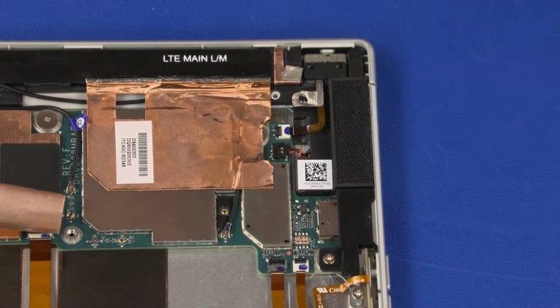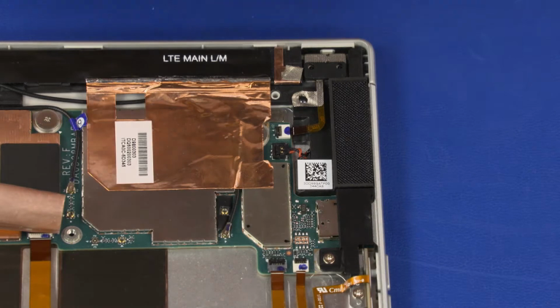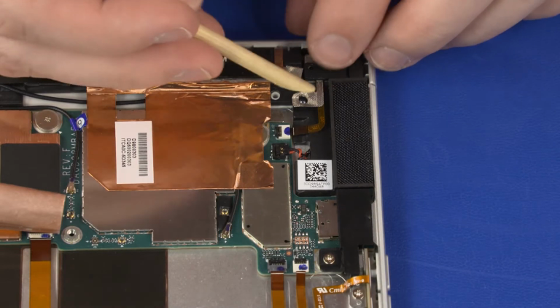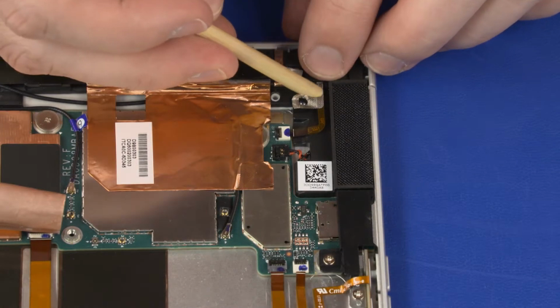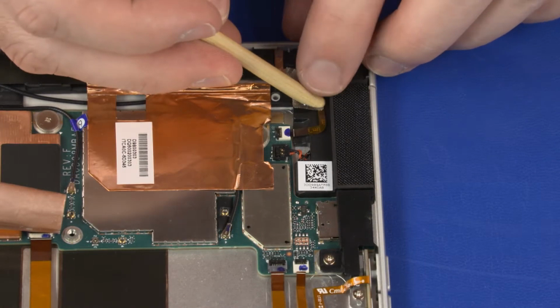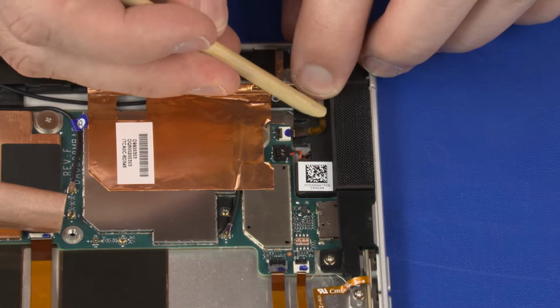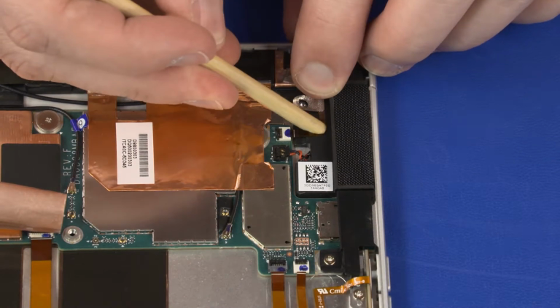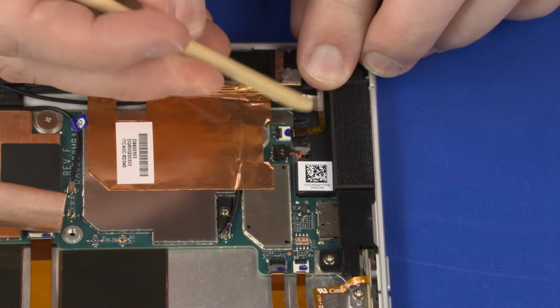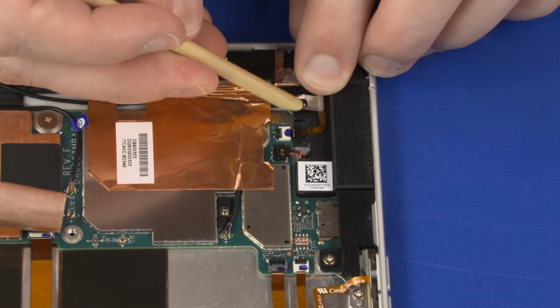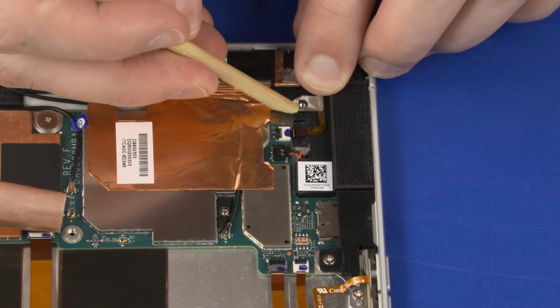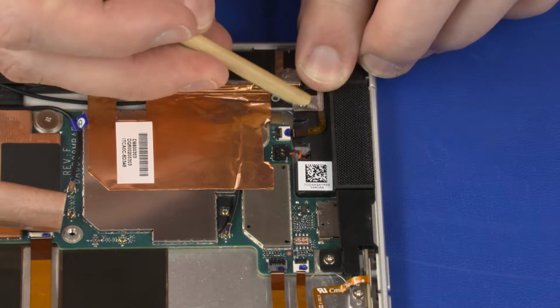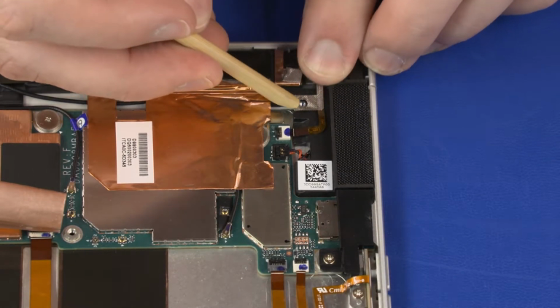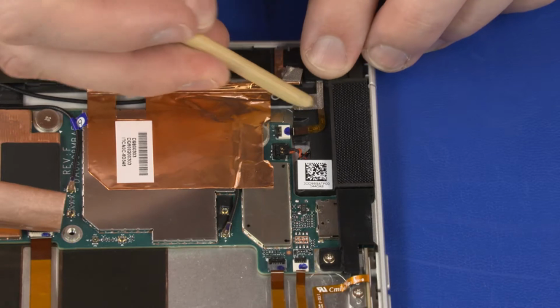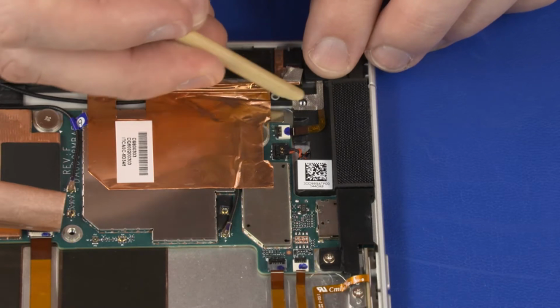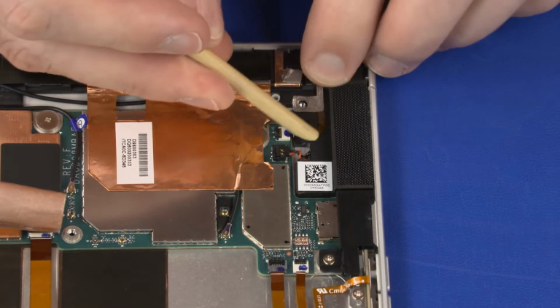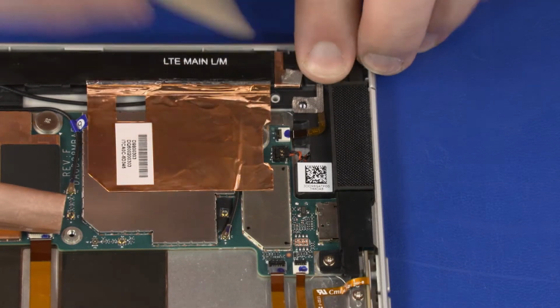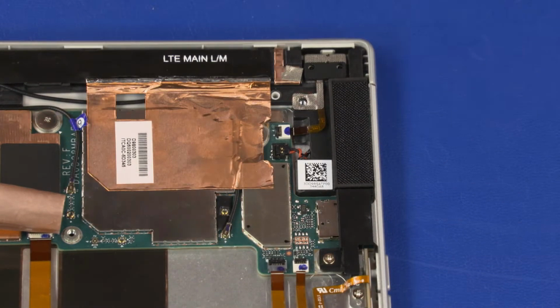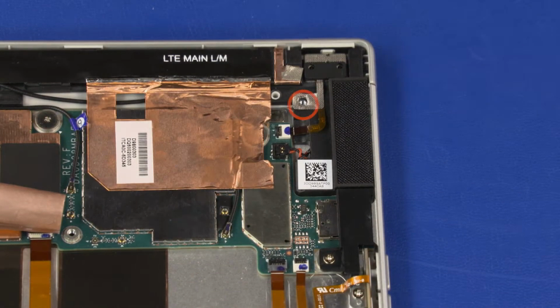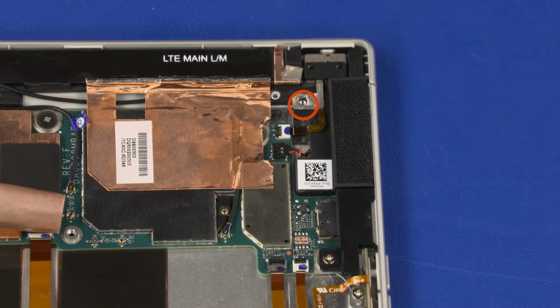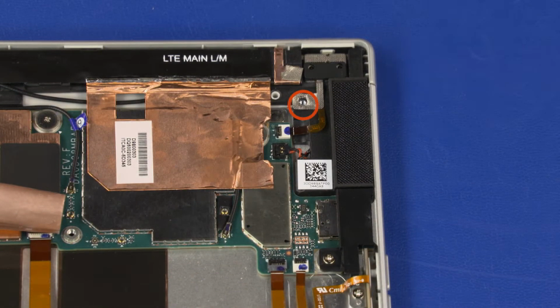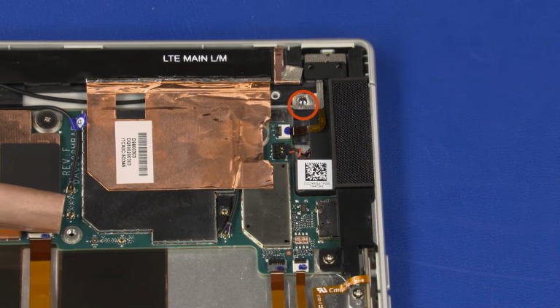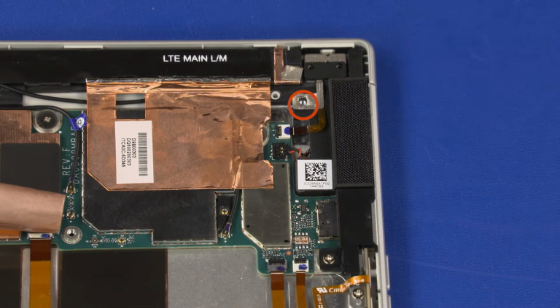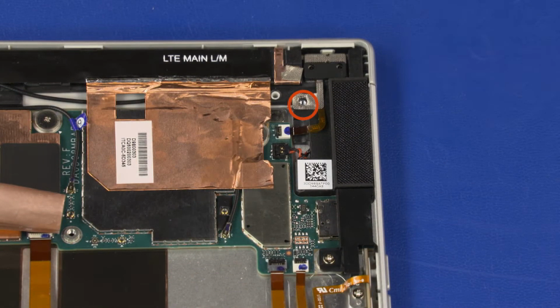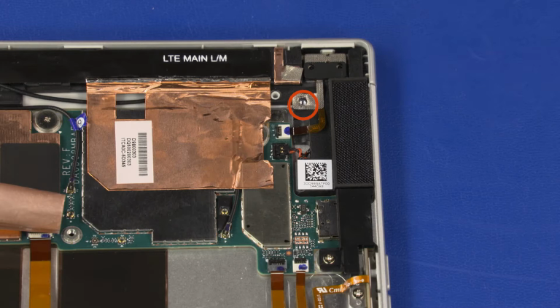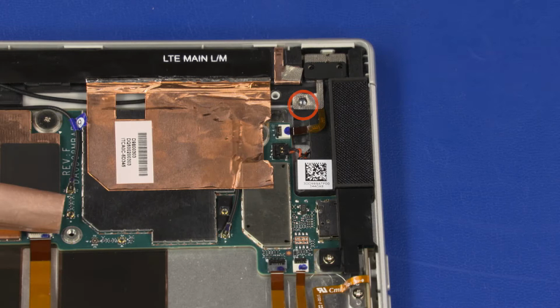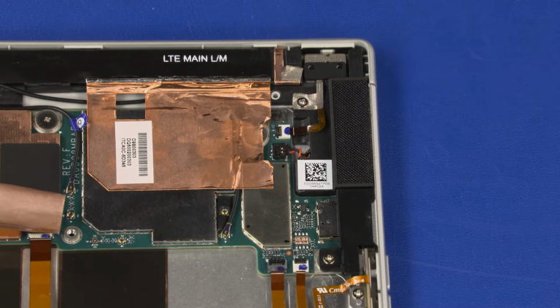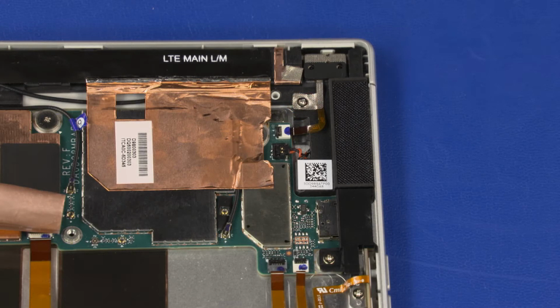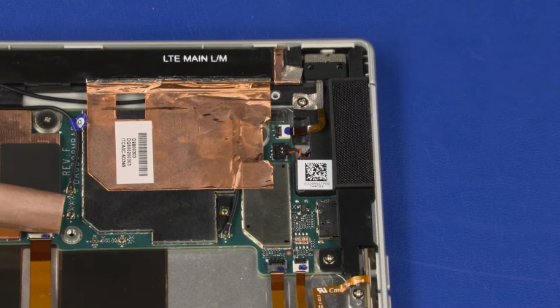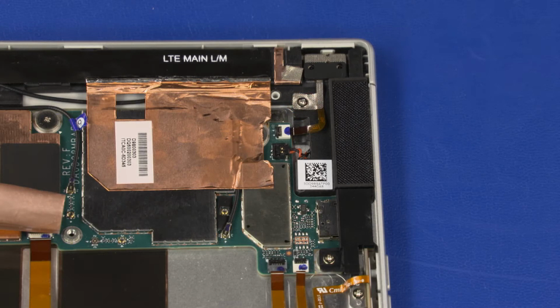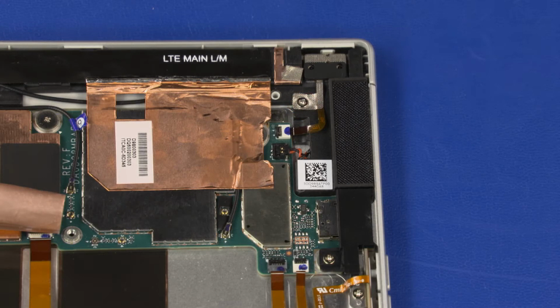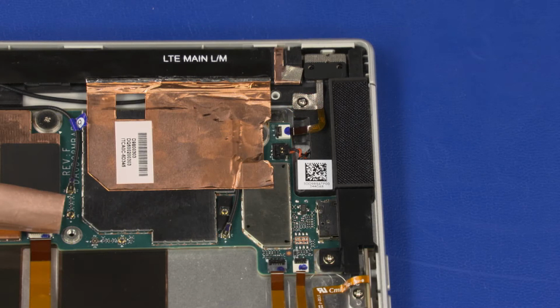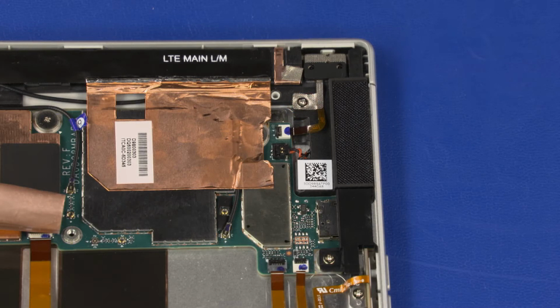Apply pressure to the length of the power button board ribbon cable and grounding tape to adhere them into position. Replace the 2.5 mm P1 Phillips-head screw that secures the power button board grounding tape to the right speaker.